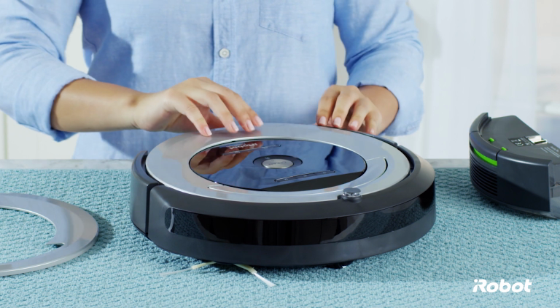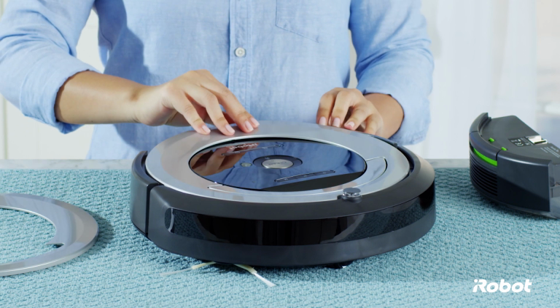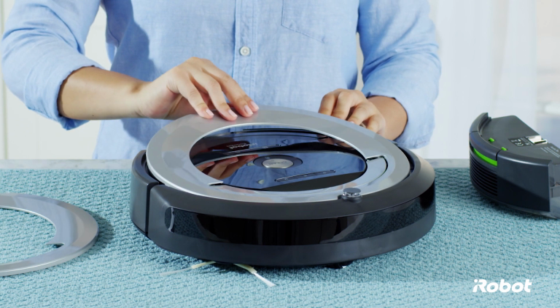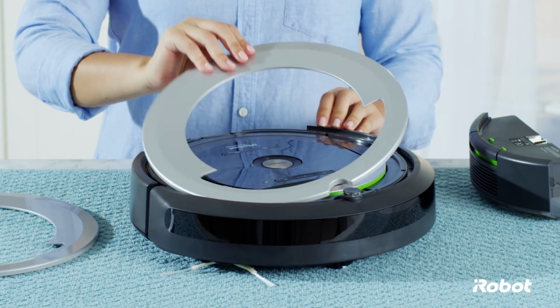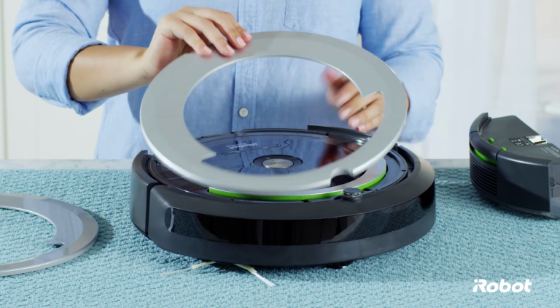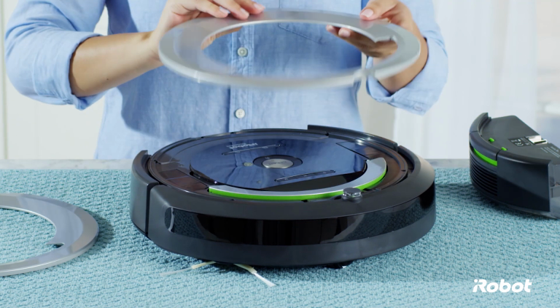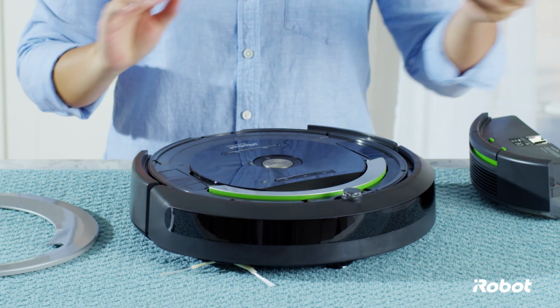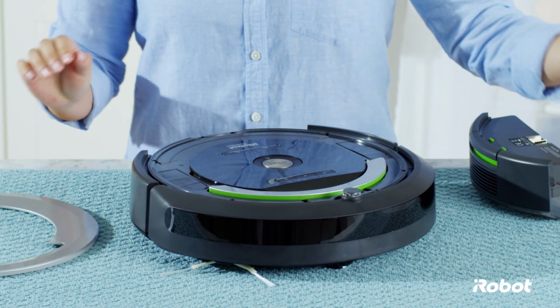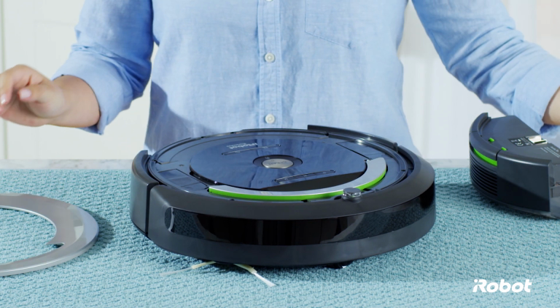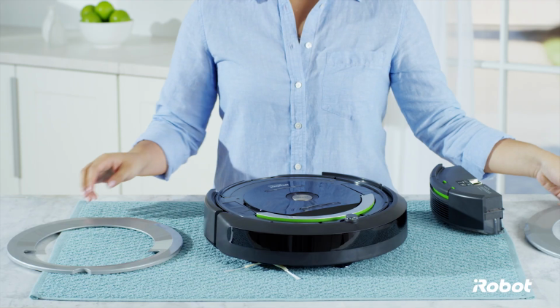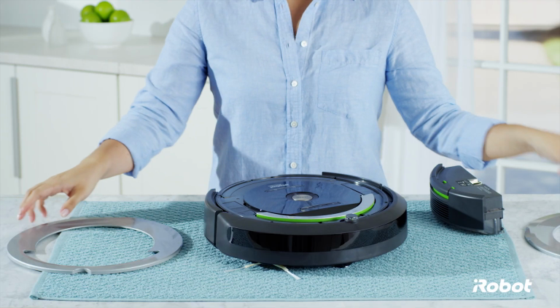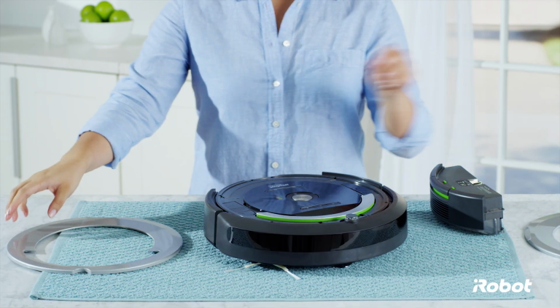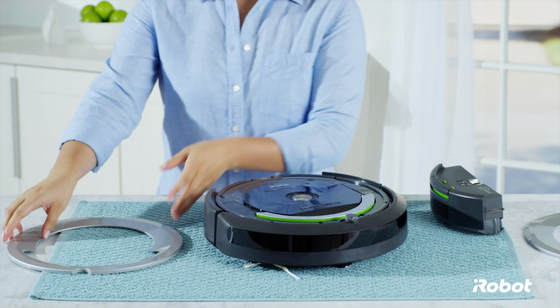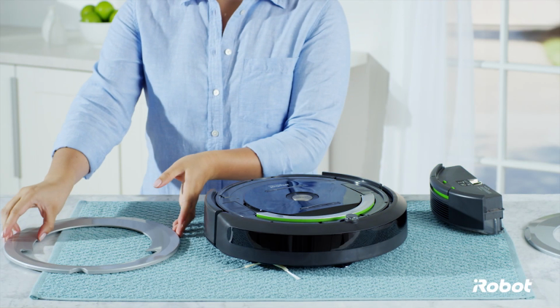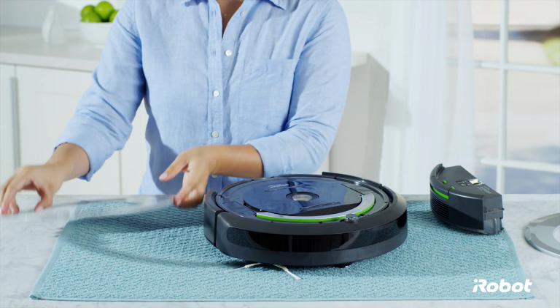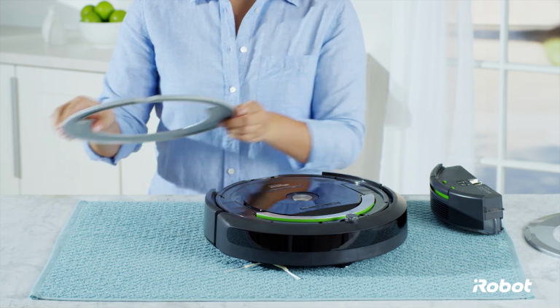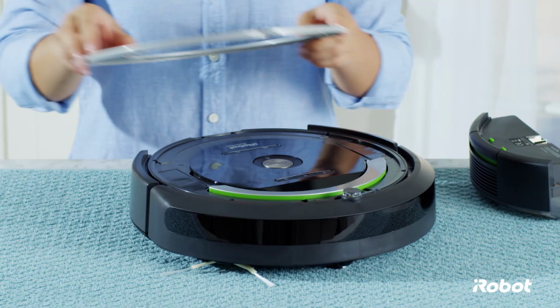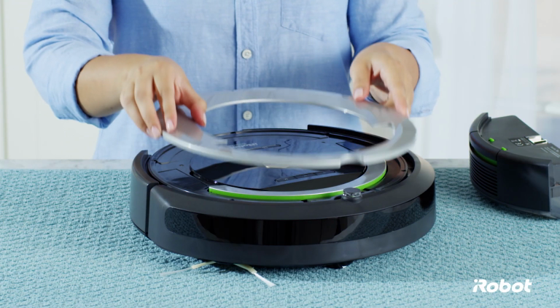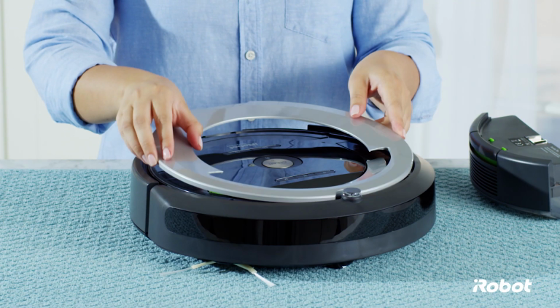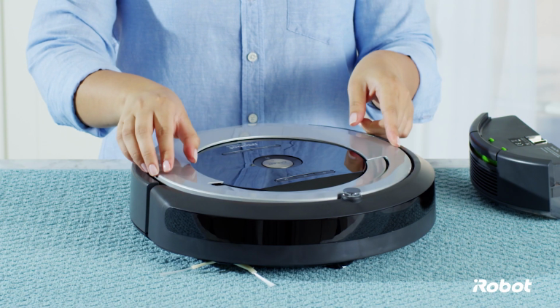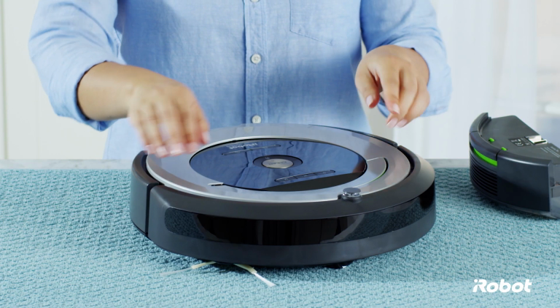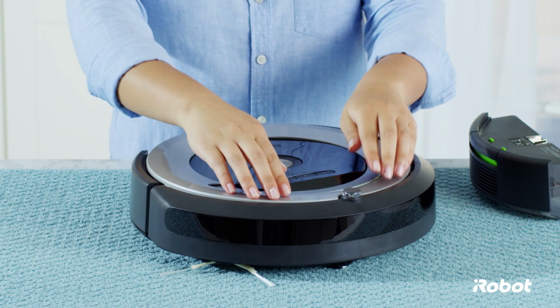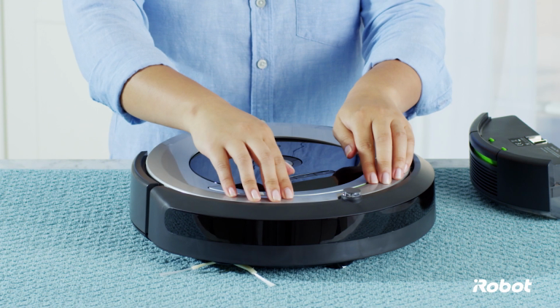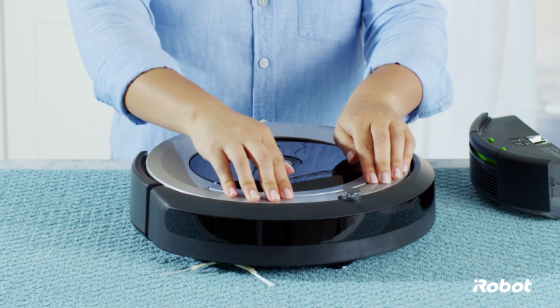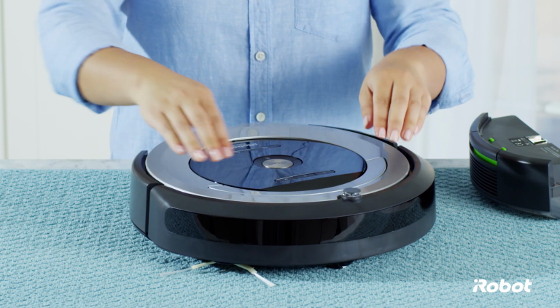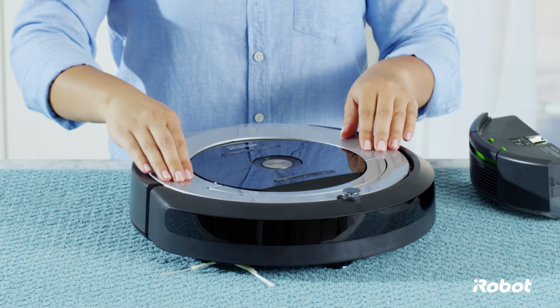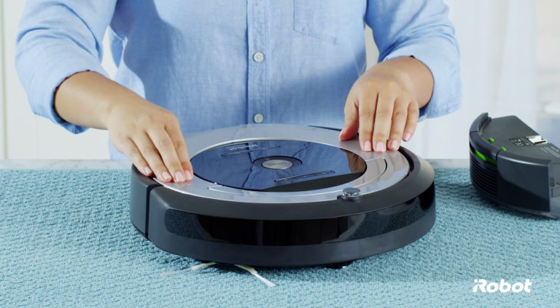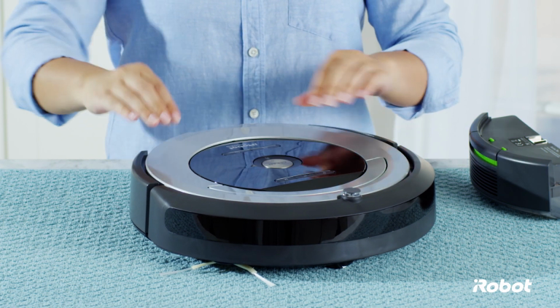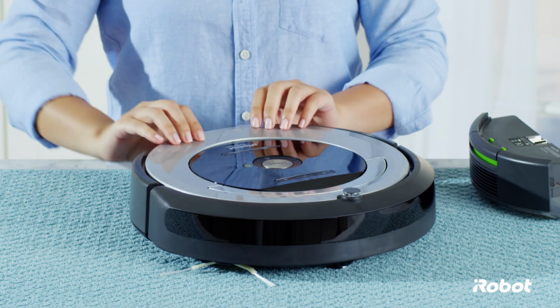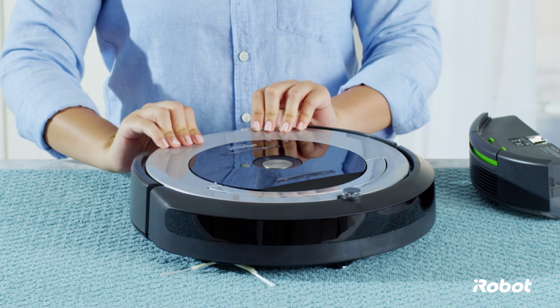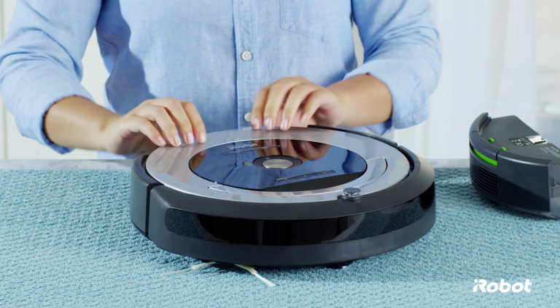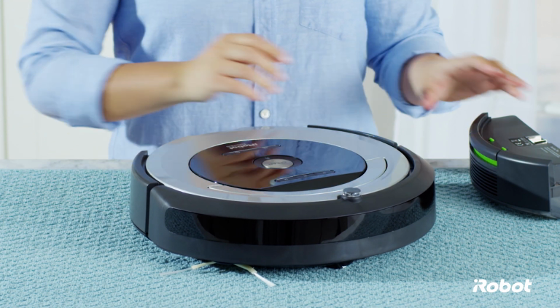The faceplate is secured in several places. Install the faceplate by inserting the tabs into the appropriate slots, pushing down firmly to secure it.